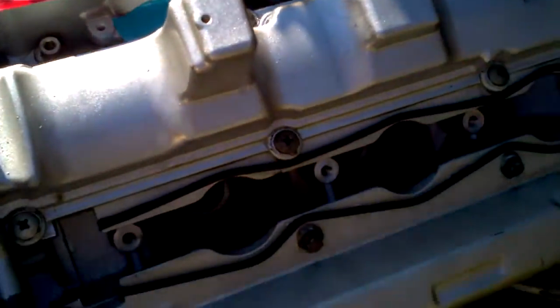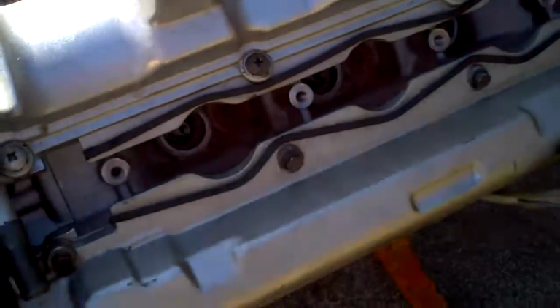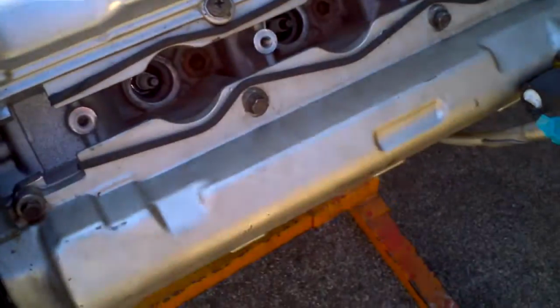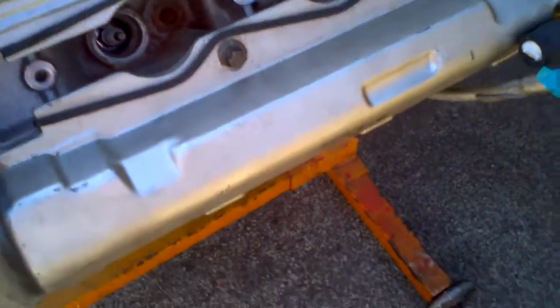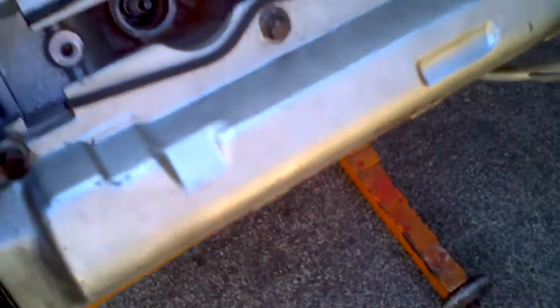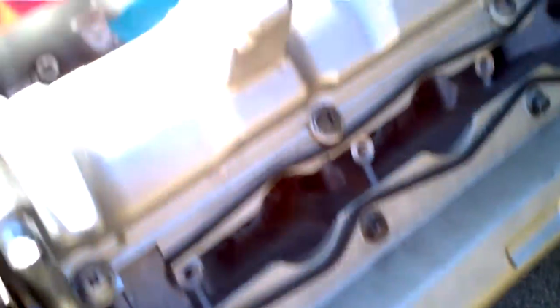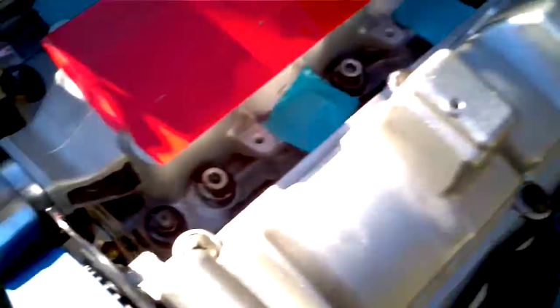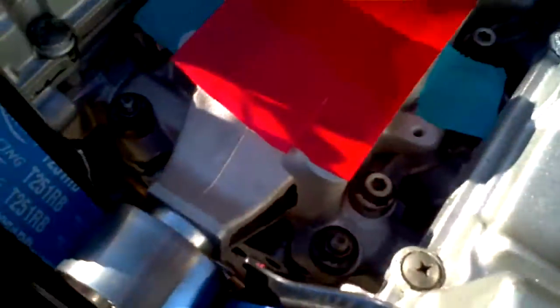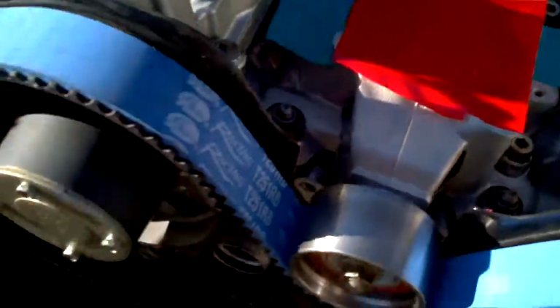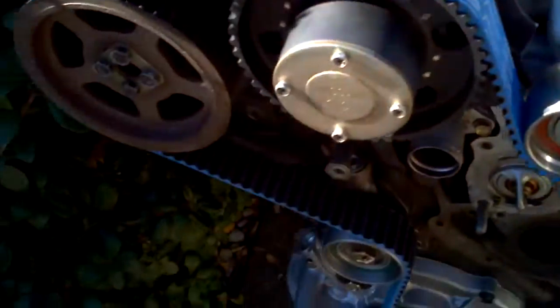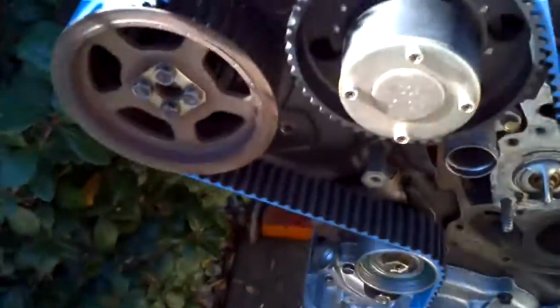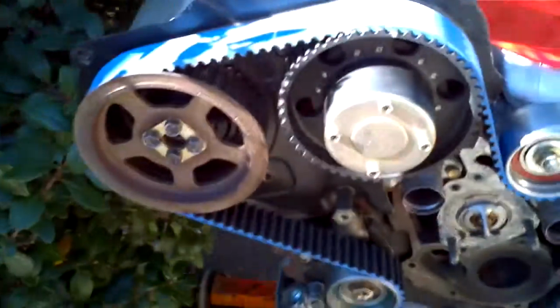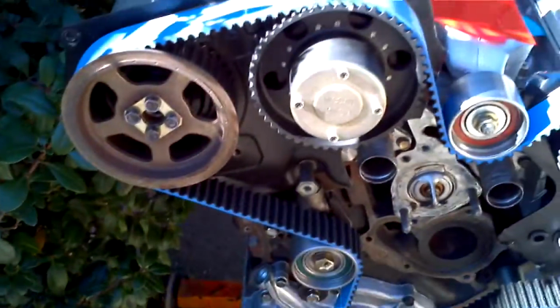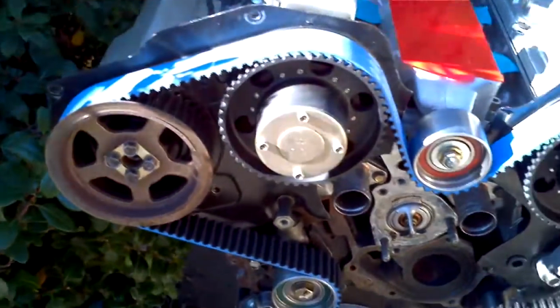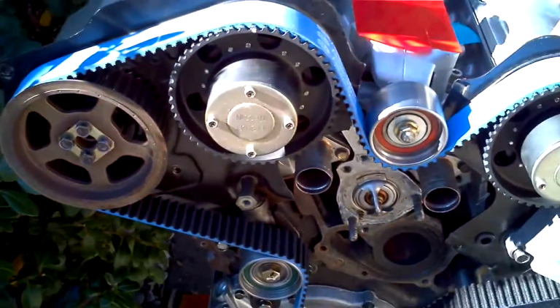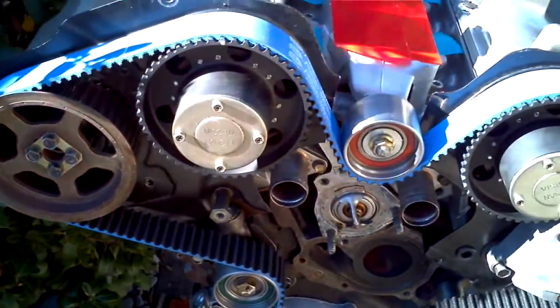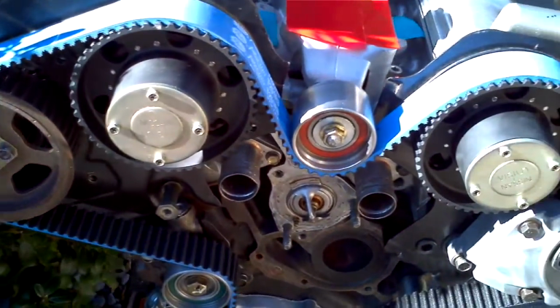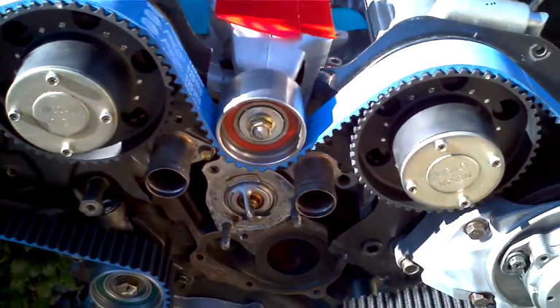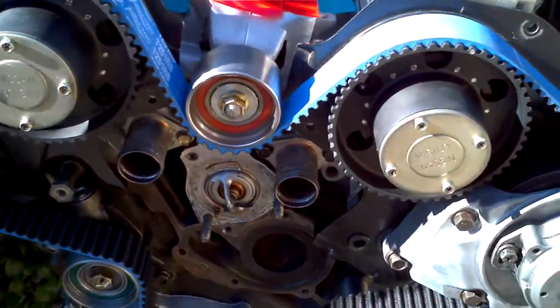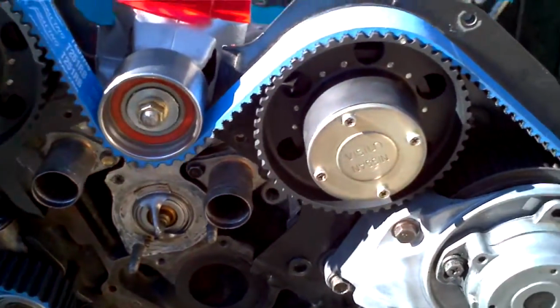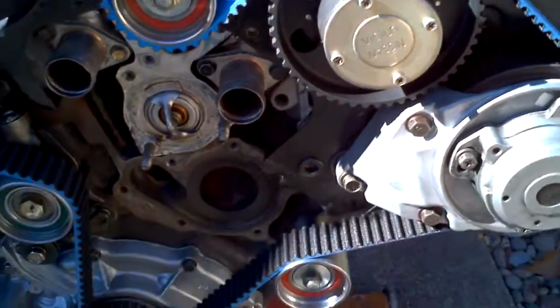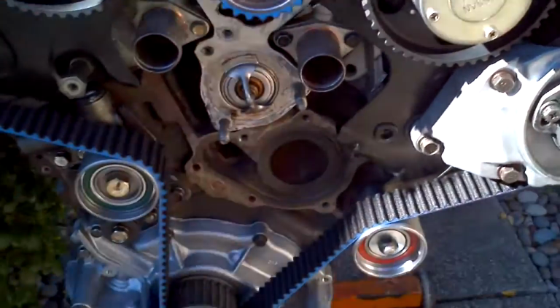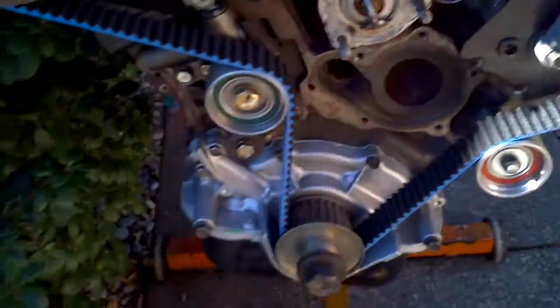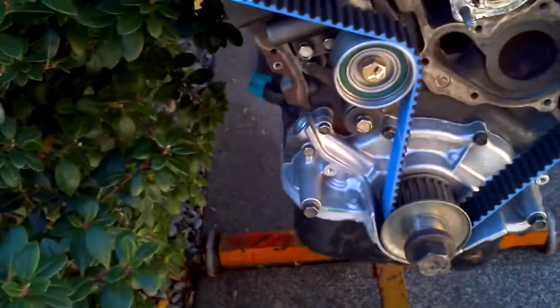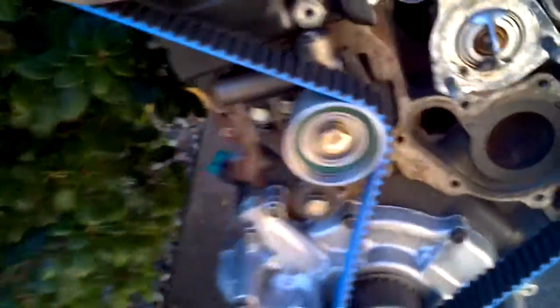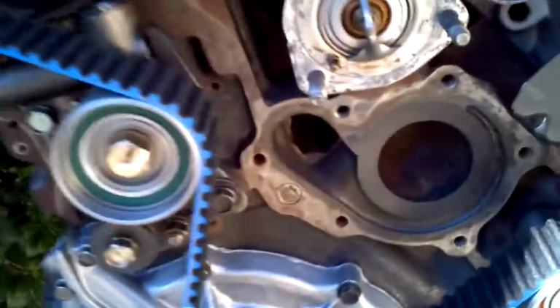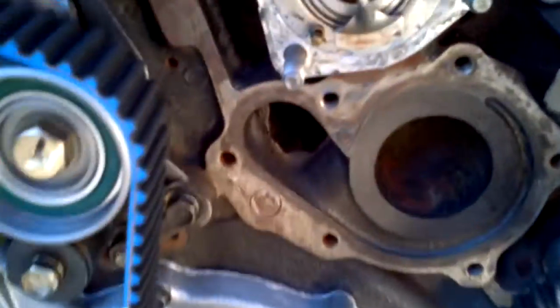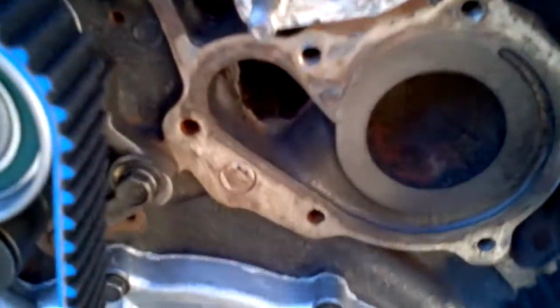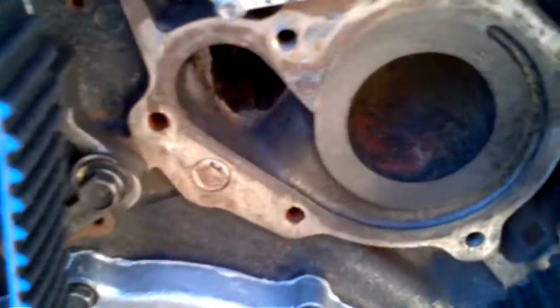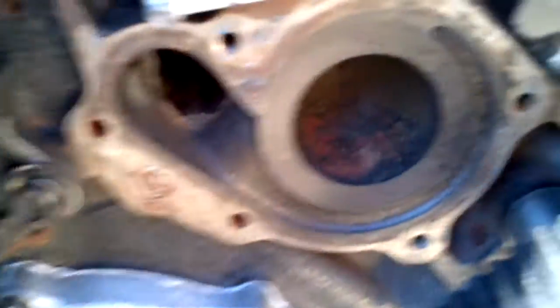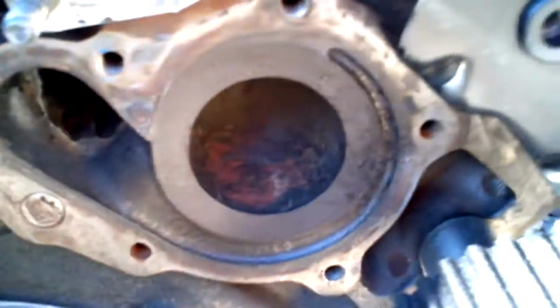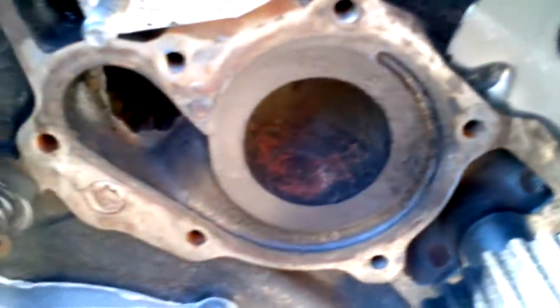Gonna redo my covers — not sure what I'm gonna do with my covers on the front yet. Going to clean this out a little better inside there.